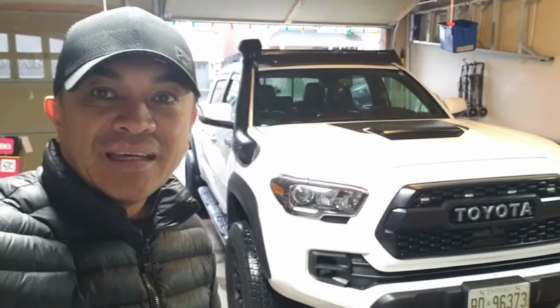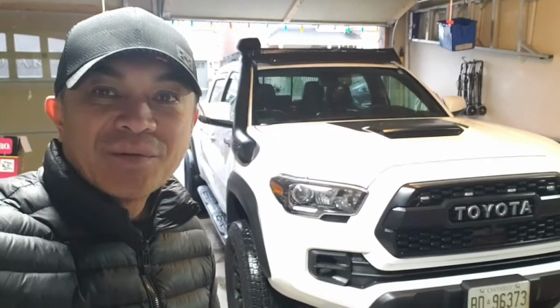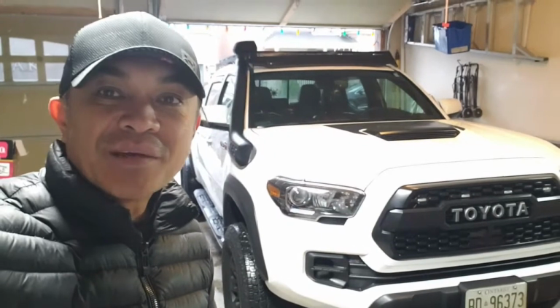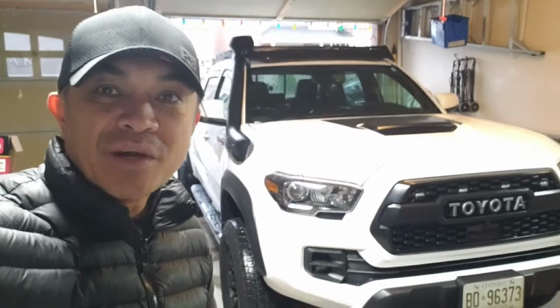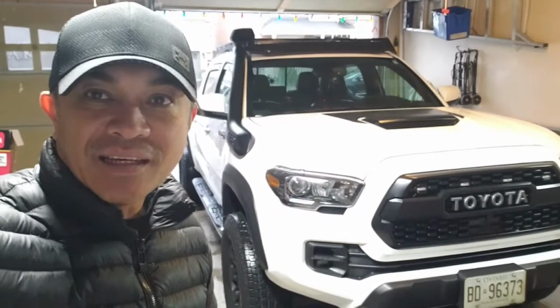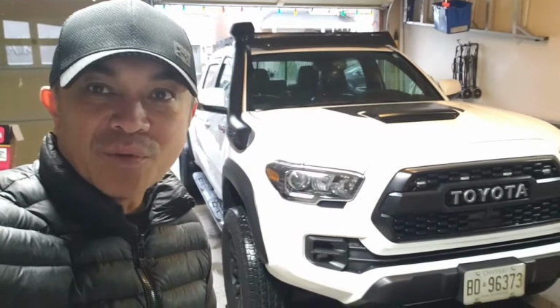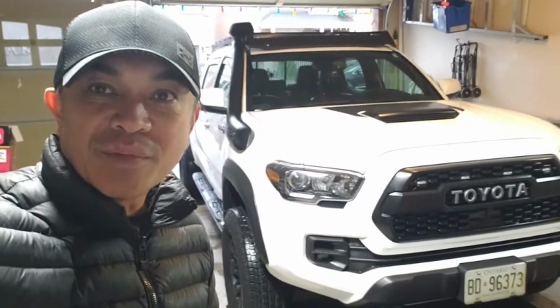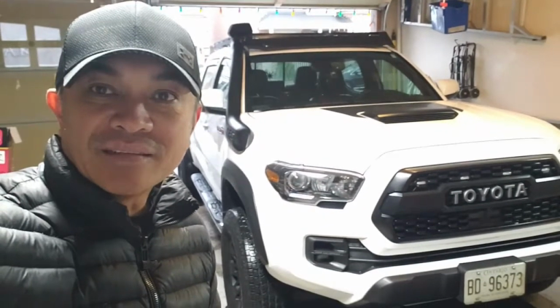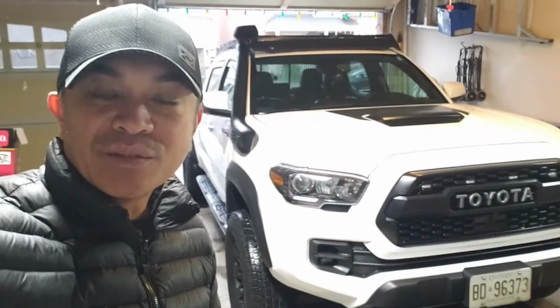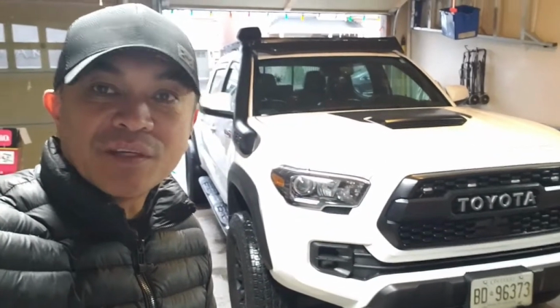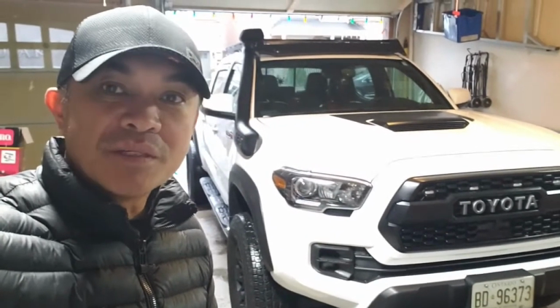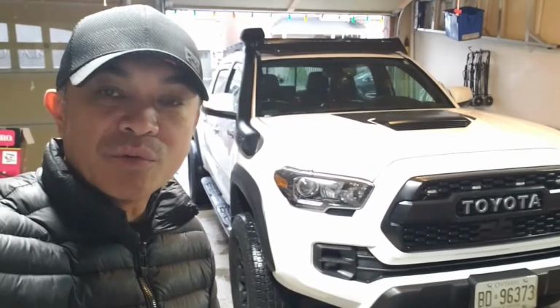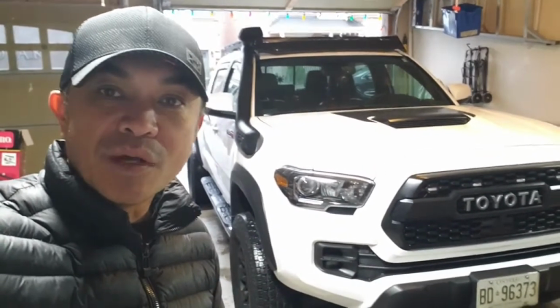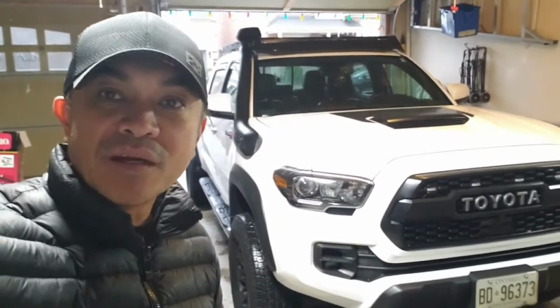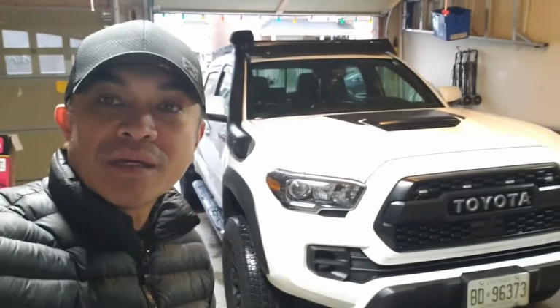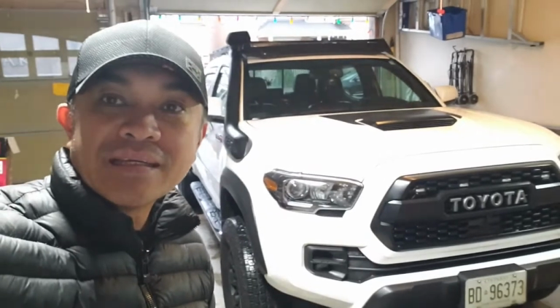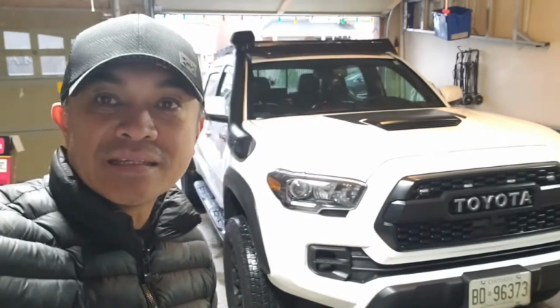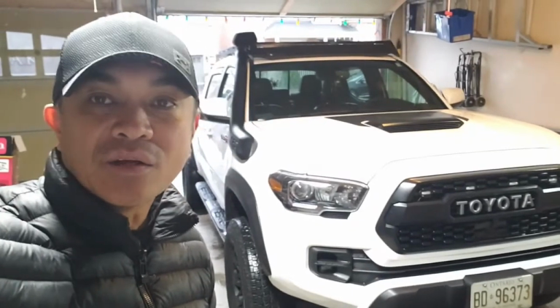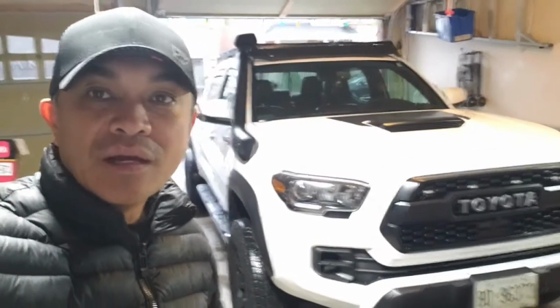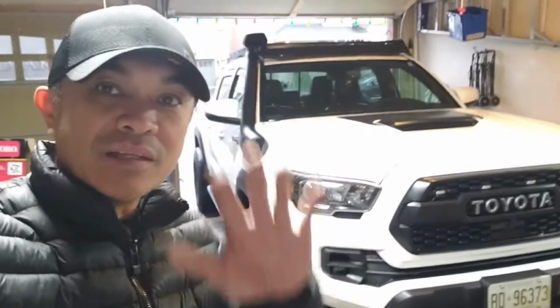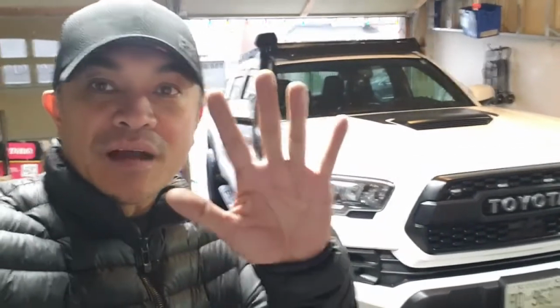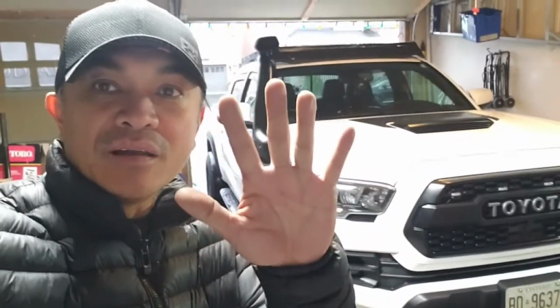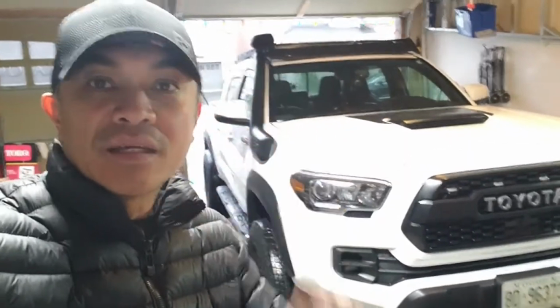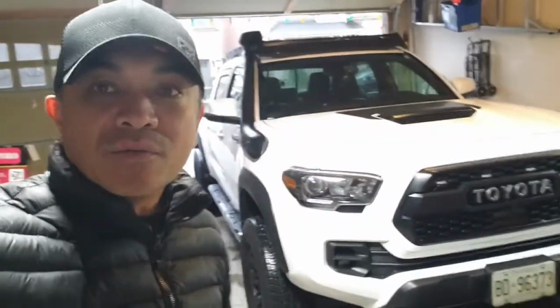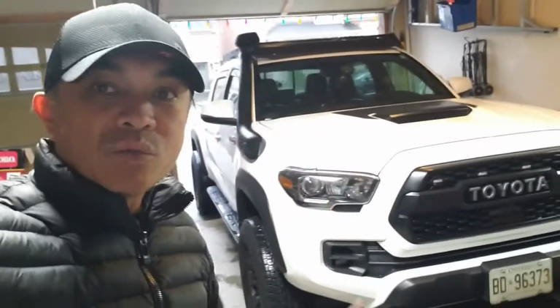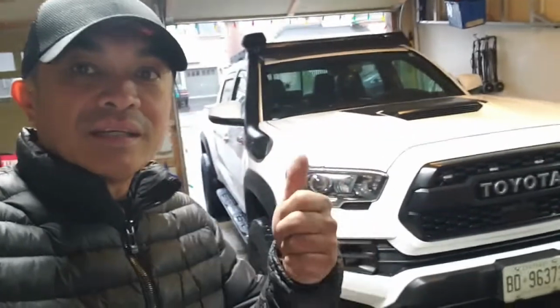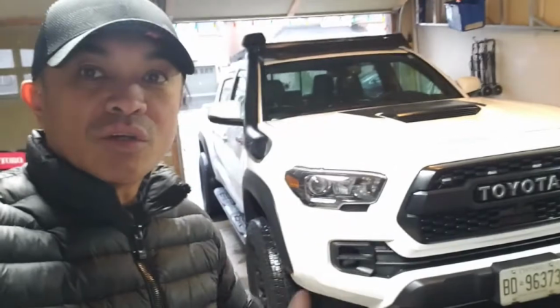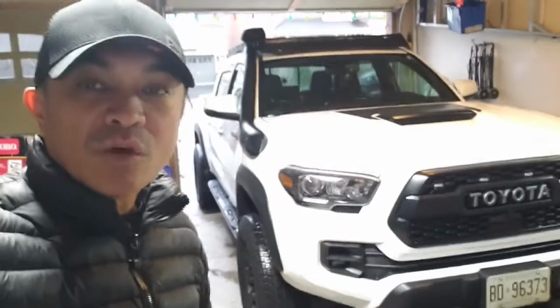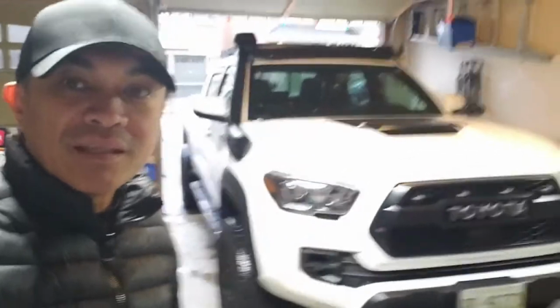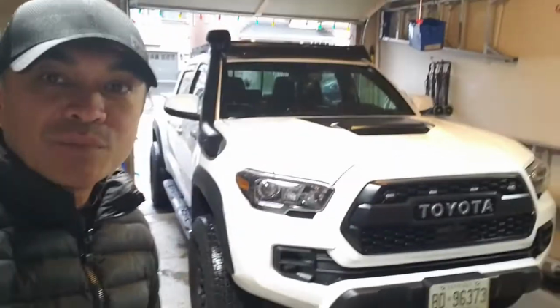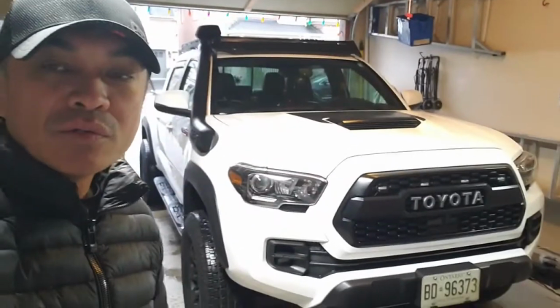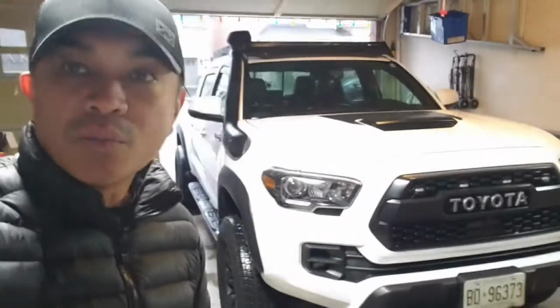Hey, what's up guys, Modzala here and welcome to my channel. In today's video I'll be sharing with you a very quick and easy install for under five dollars for my 2019 Toyota Tacoma TRD Pro, so I hope you stick around so we can go over it together.